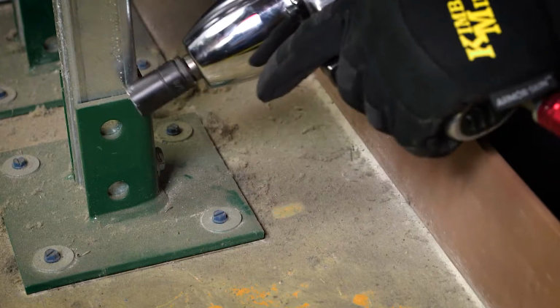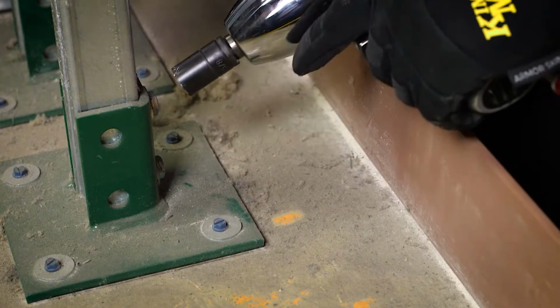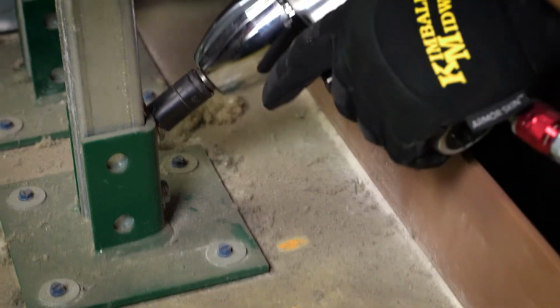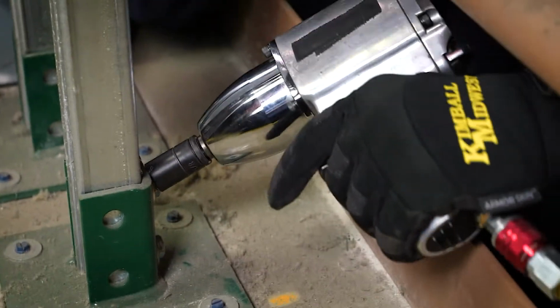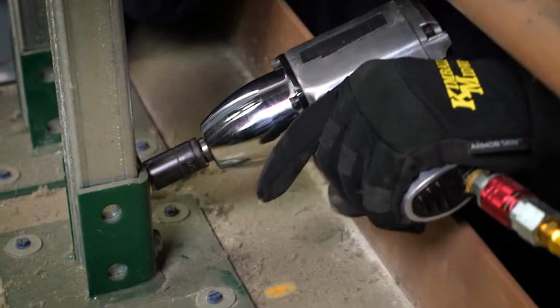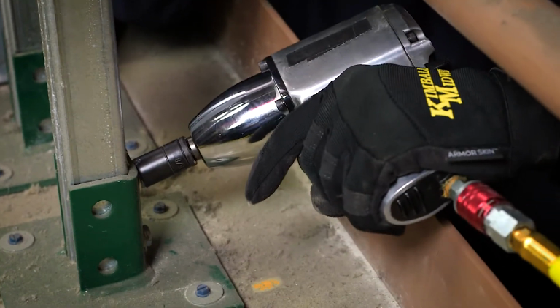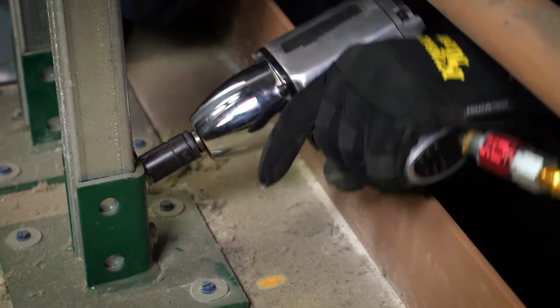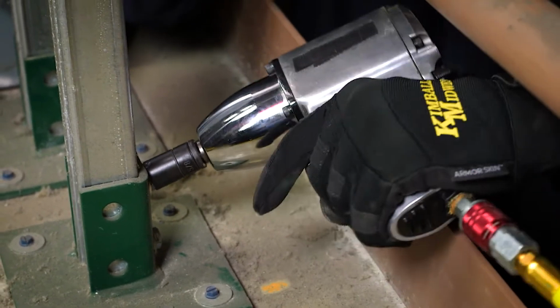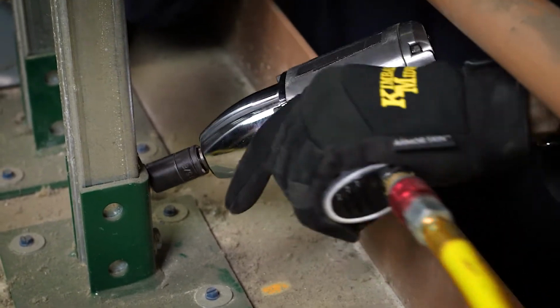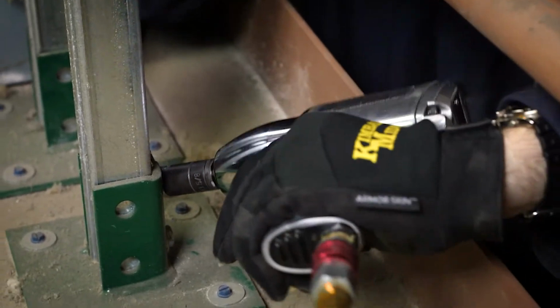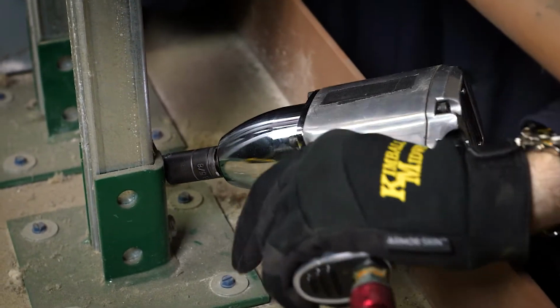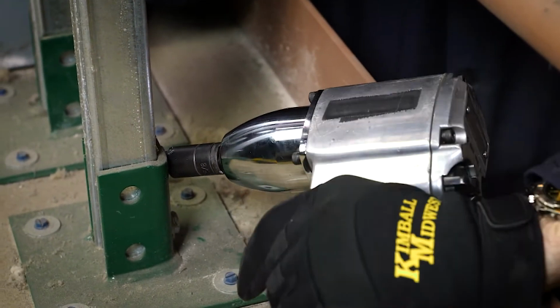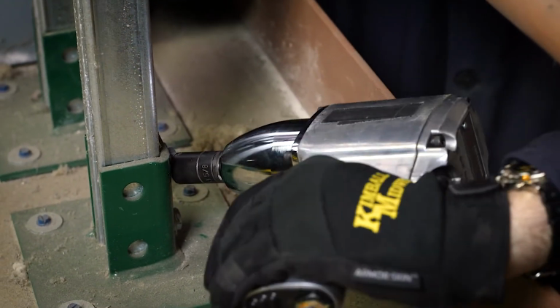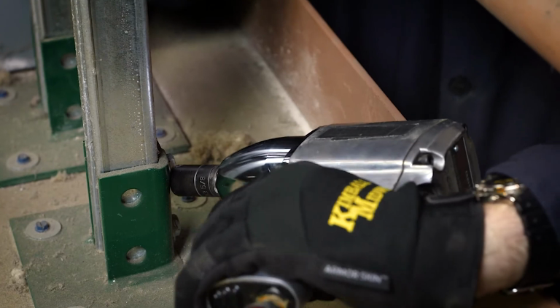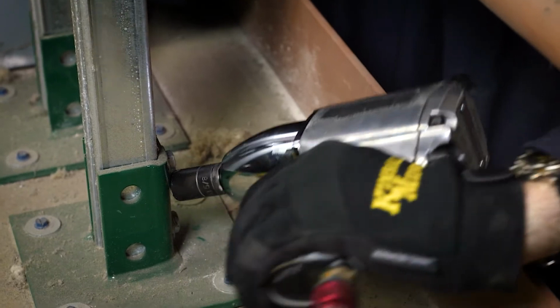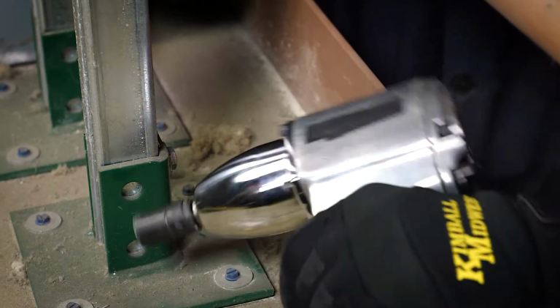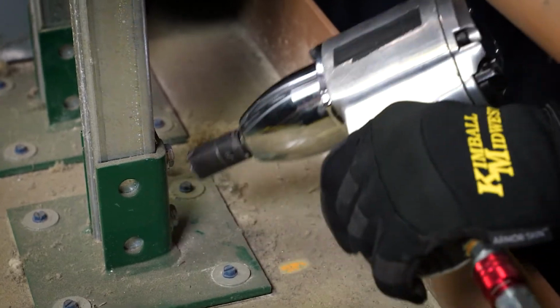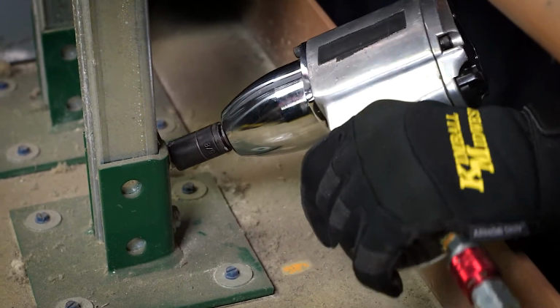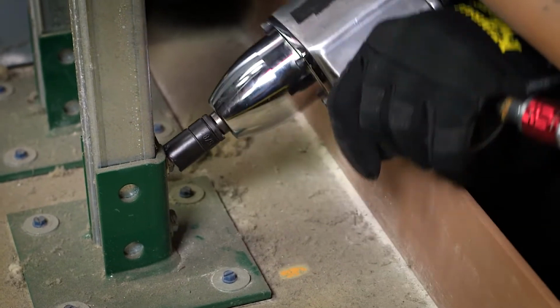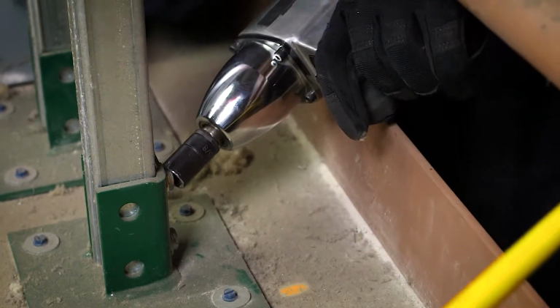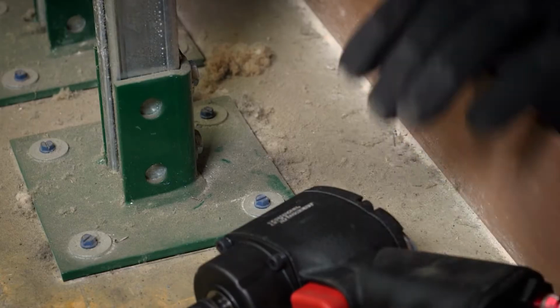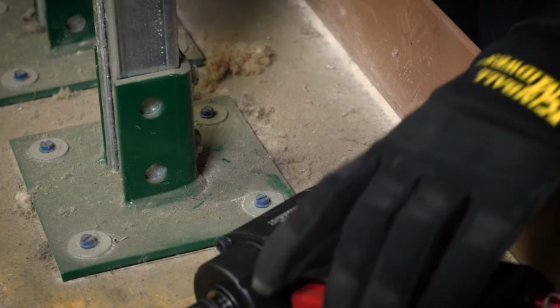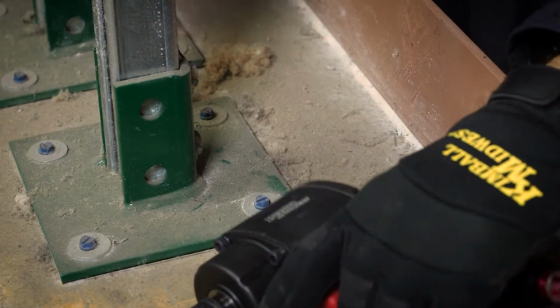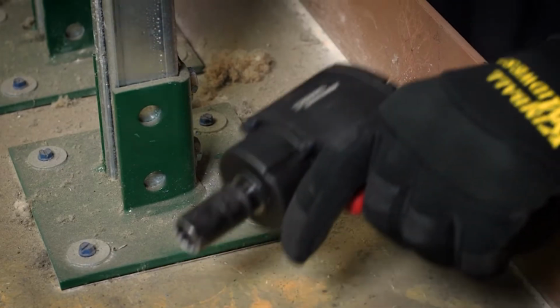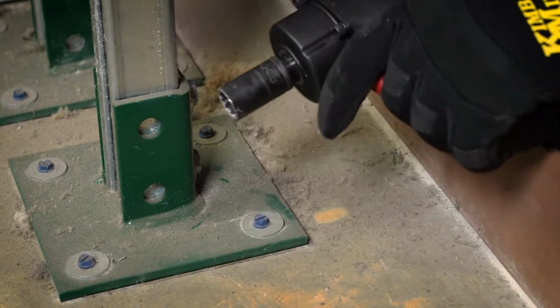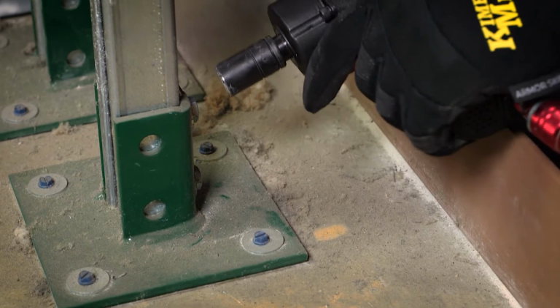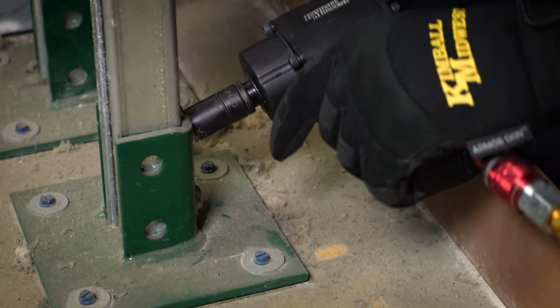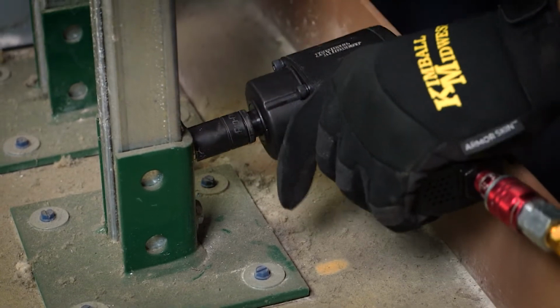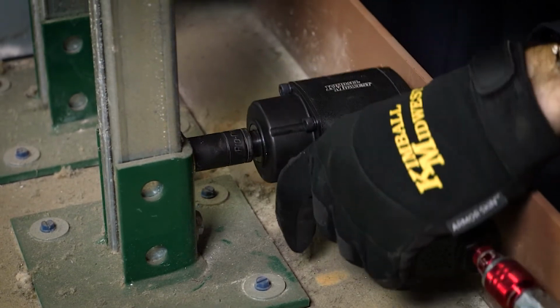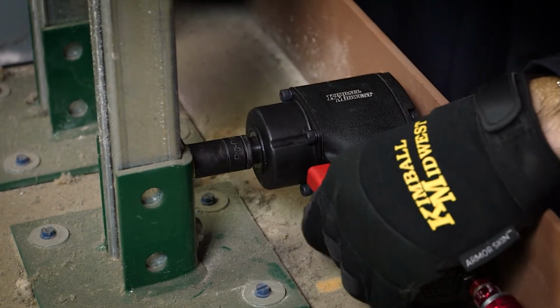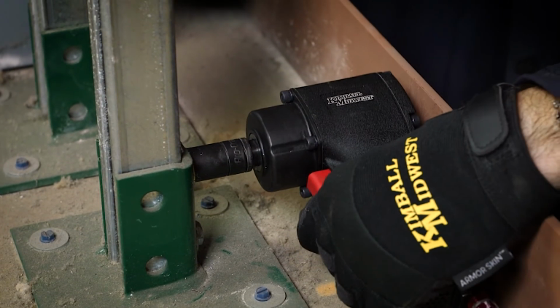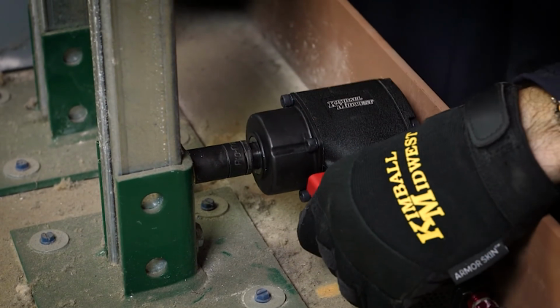For tough jobs you need a half-inch impact gun, but they're hard to fit into tight spaces and their weight makes them tiring to lug around all day. Kimball Midwest's lightweight mini half-inch impact gun eliminates these problems.